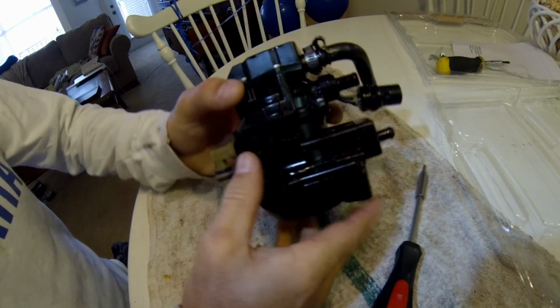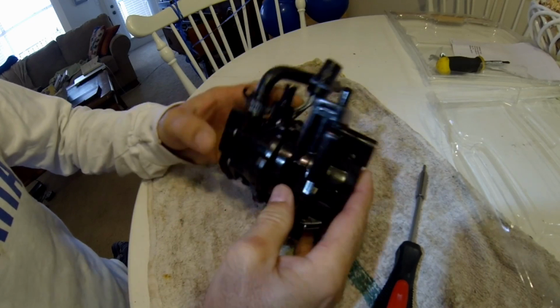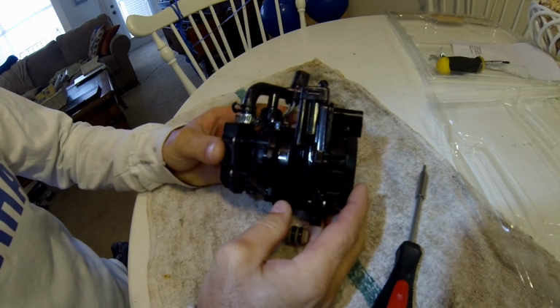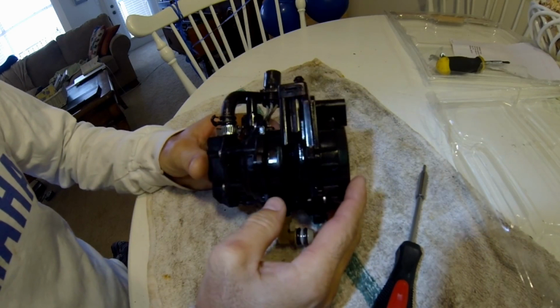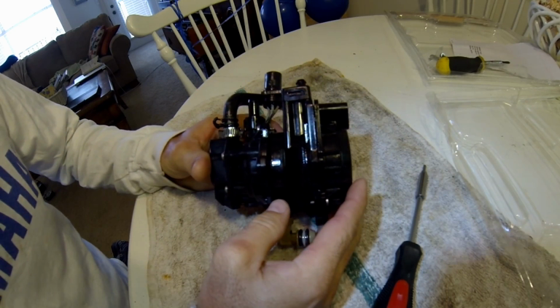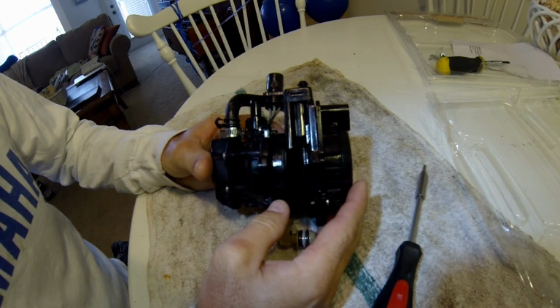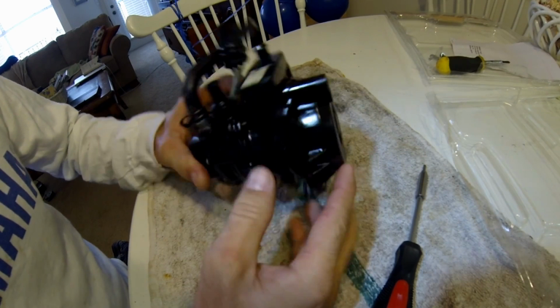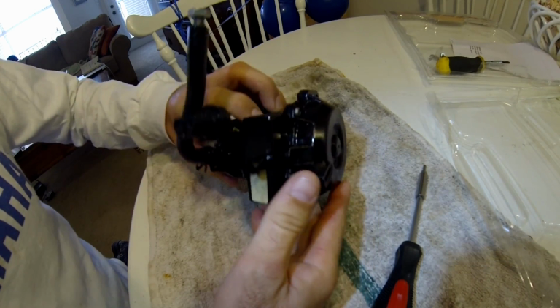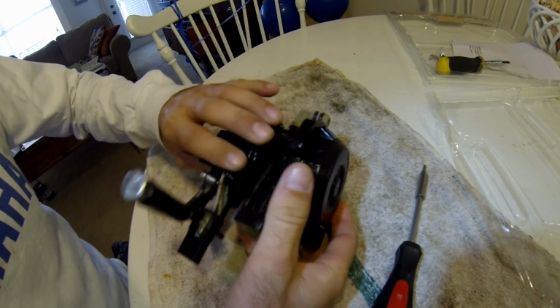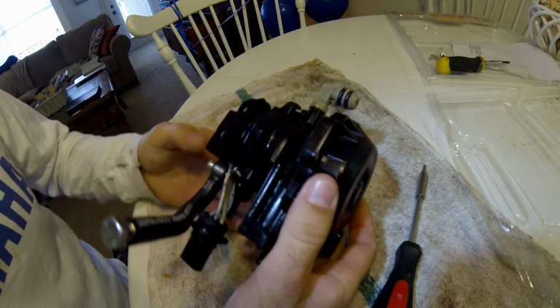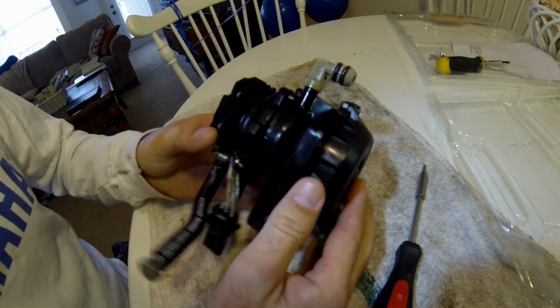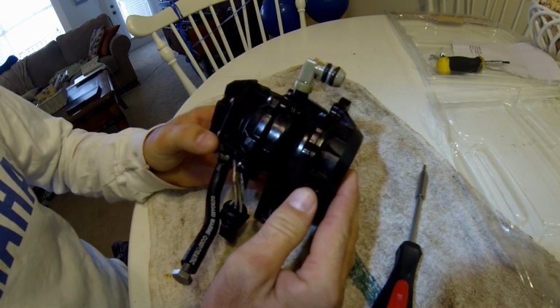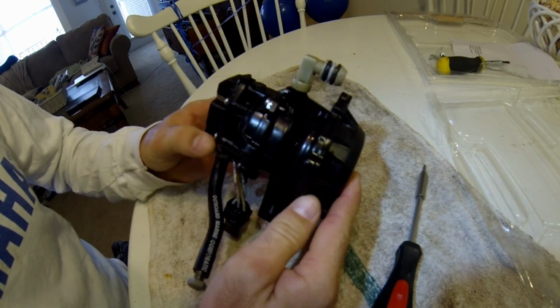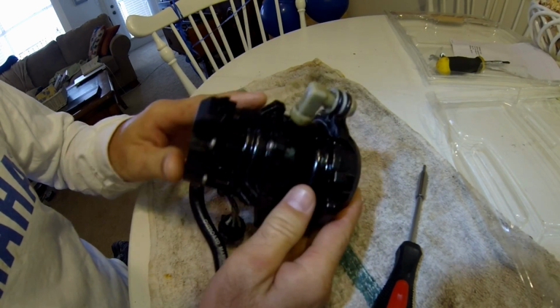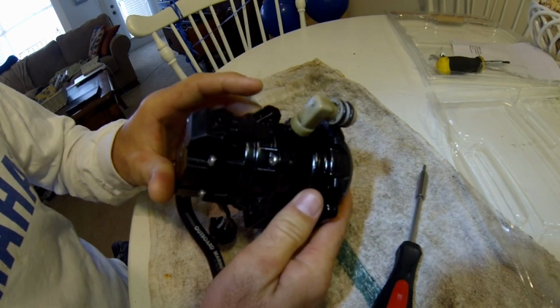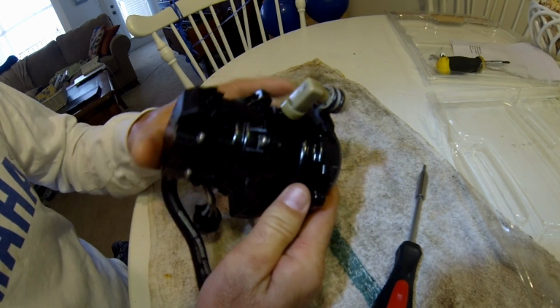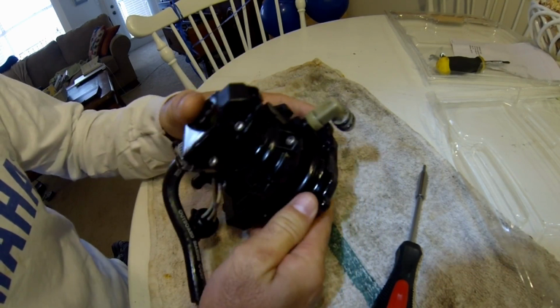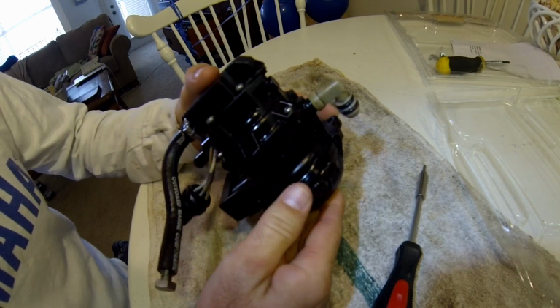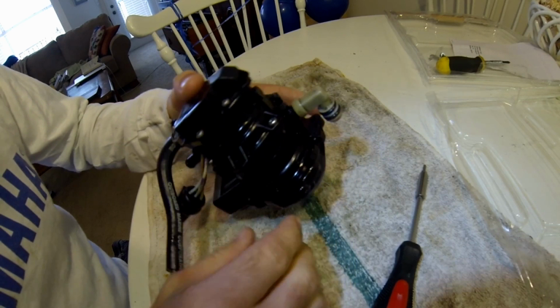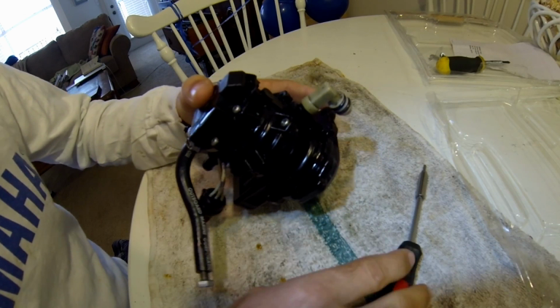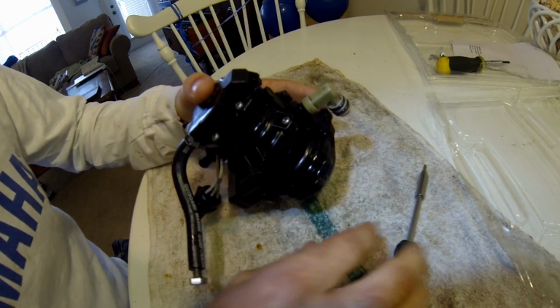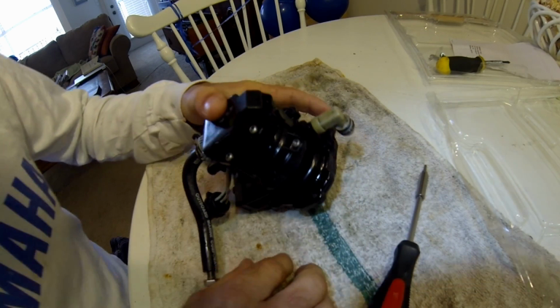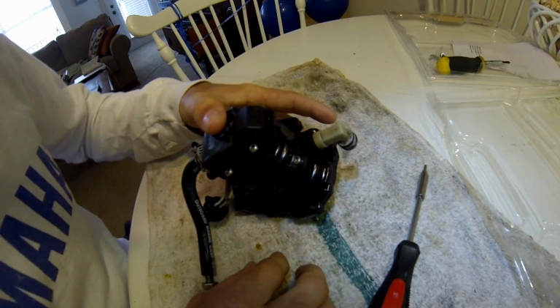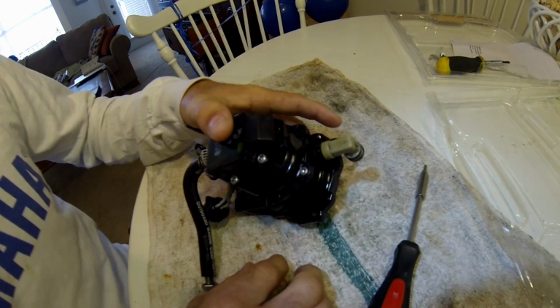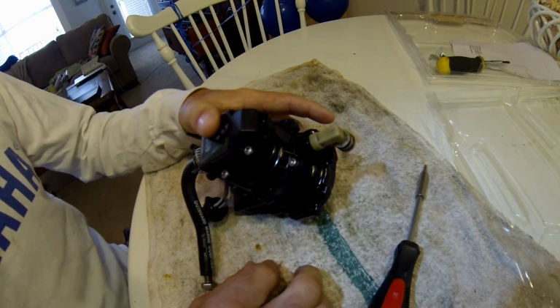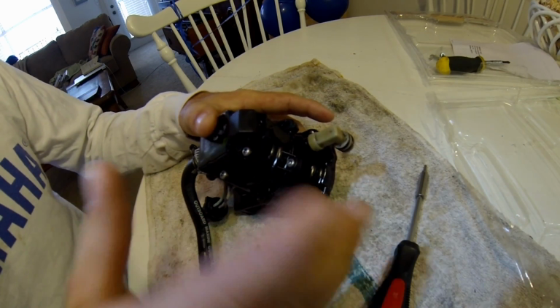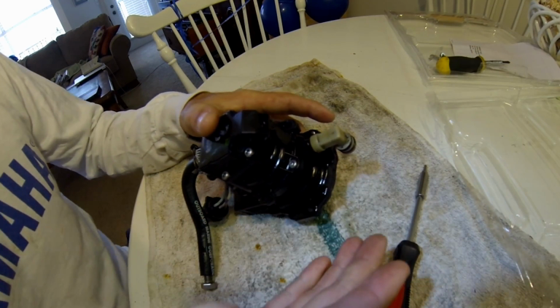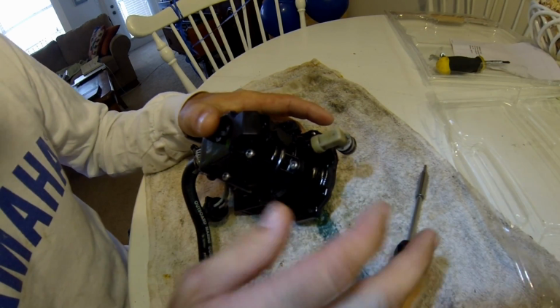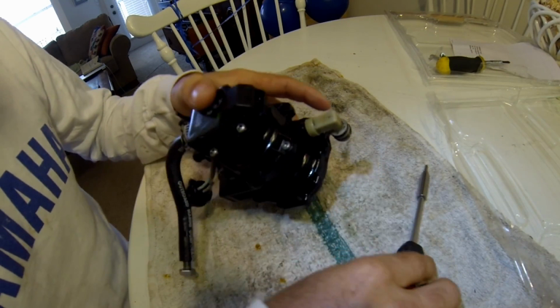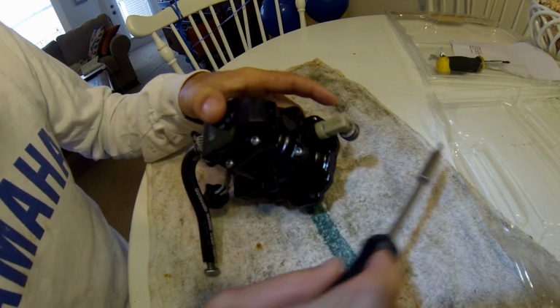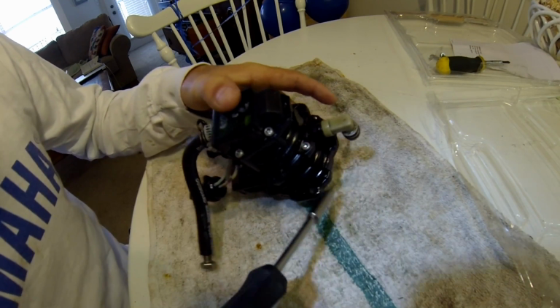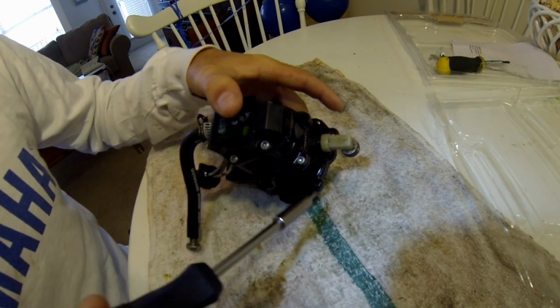This is a VRO pump. I just took it out of my boat because my fuel pump stopped working on me the other day. I thought it was the fuel pump, and it turned out I was right.